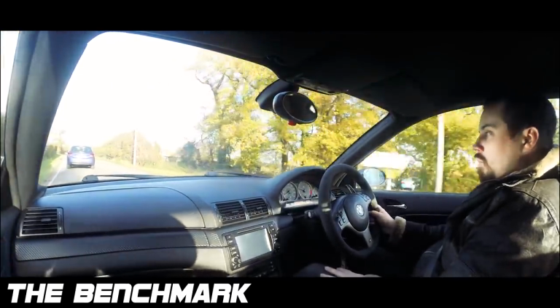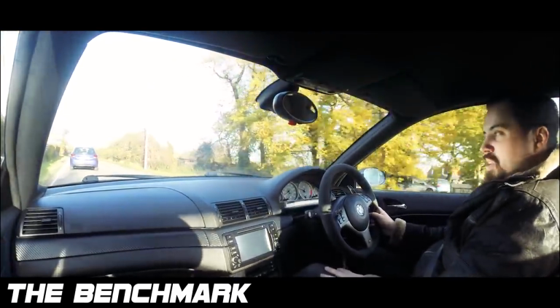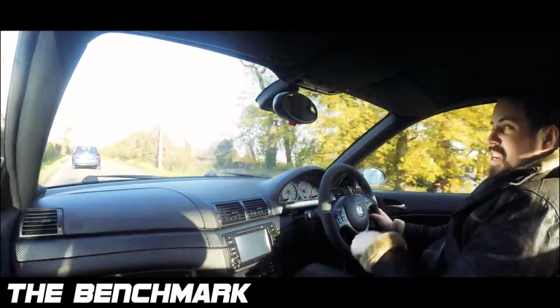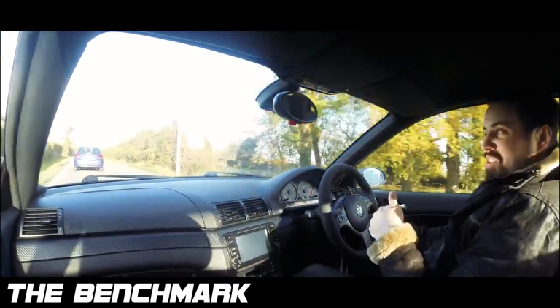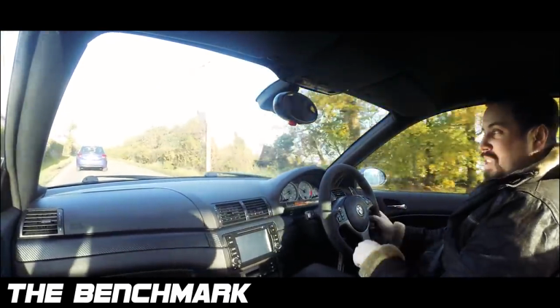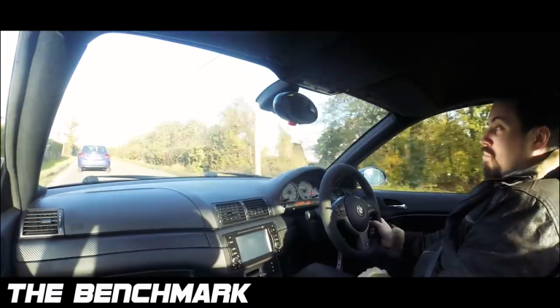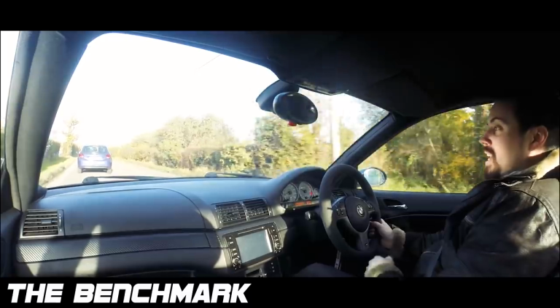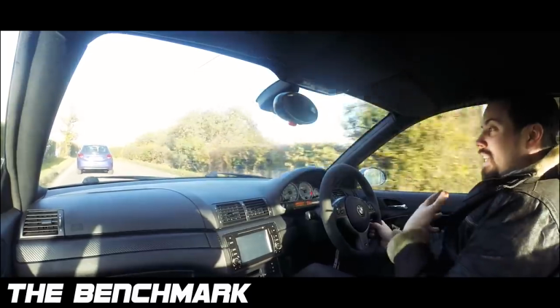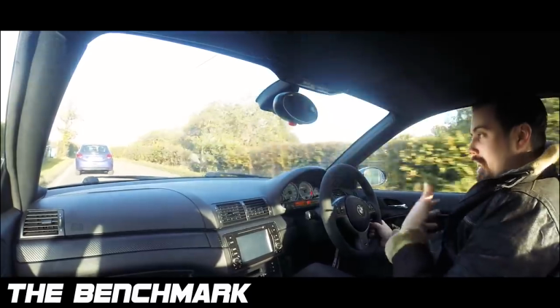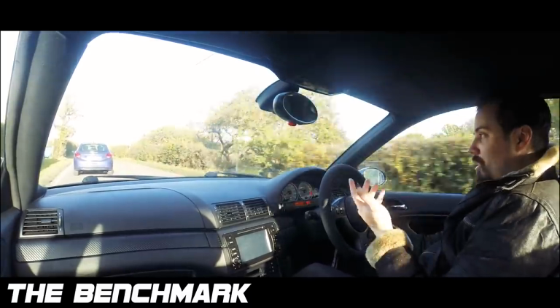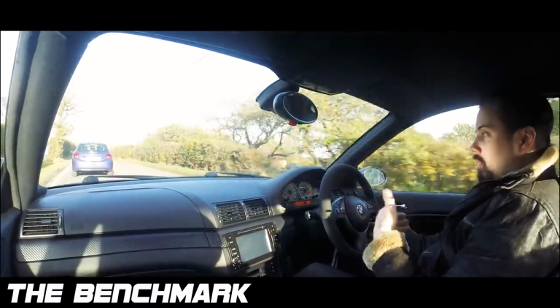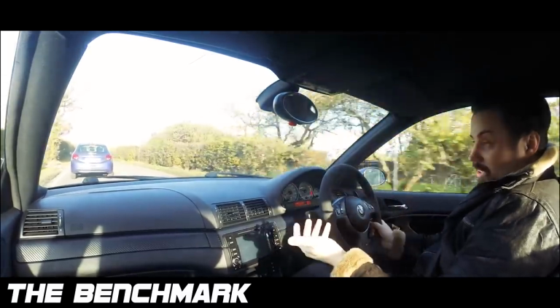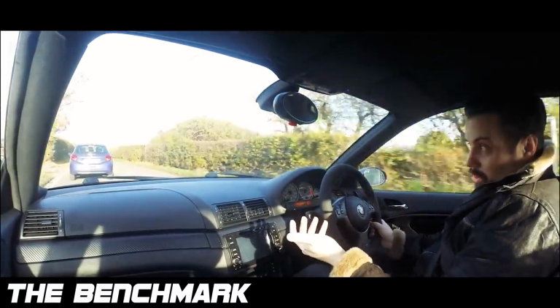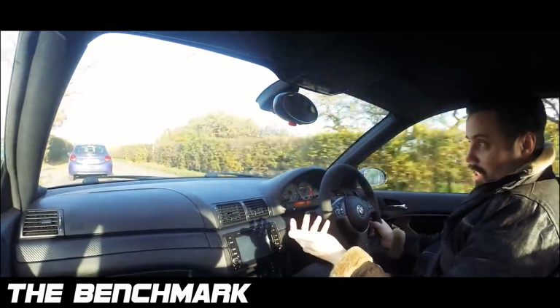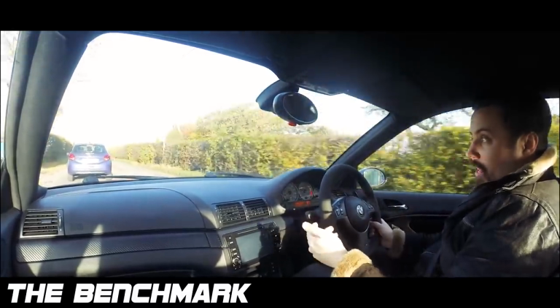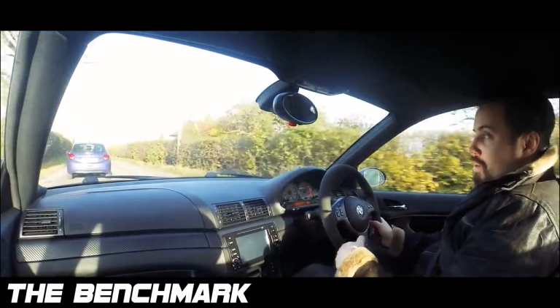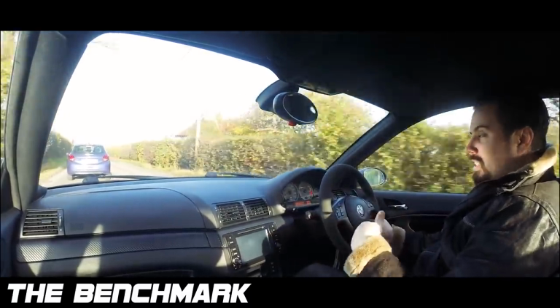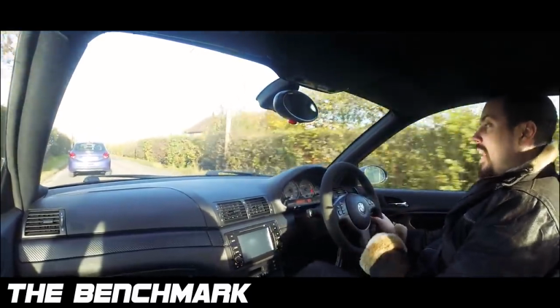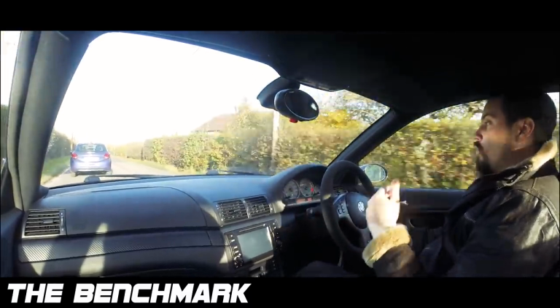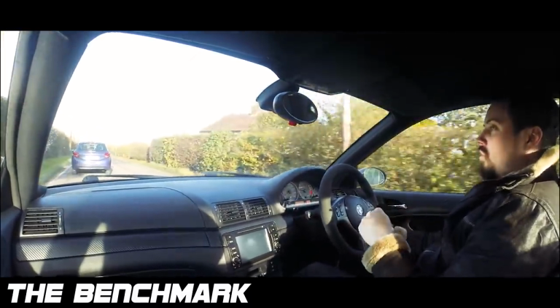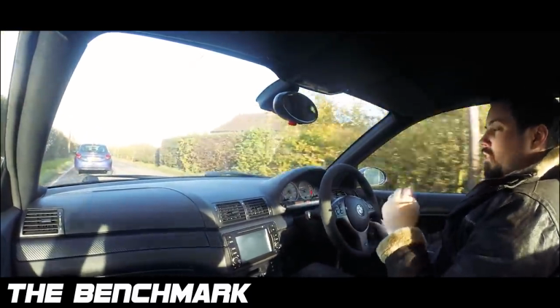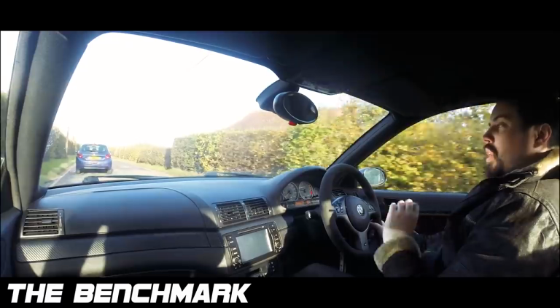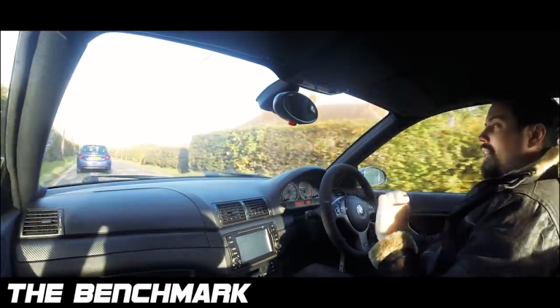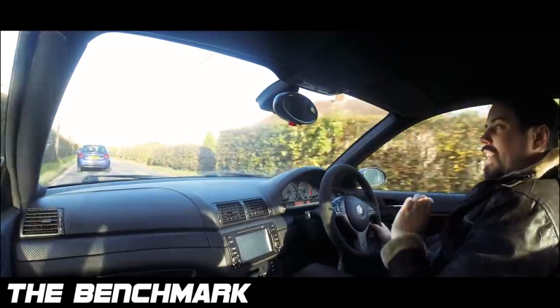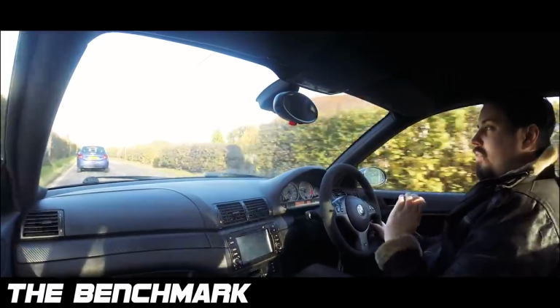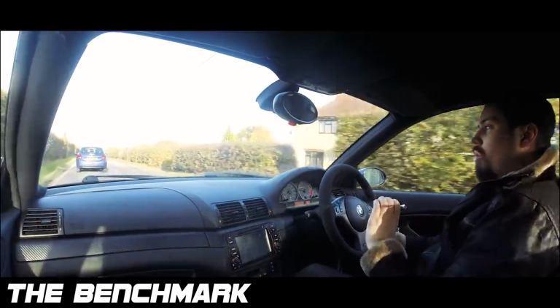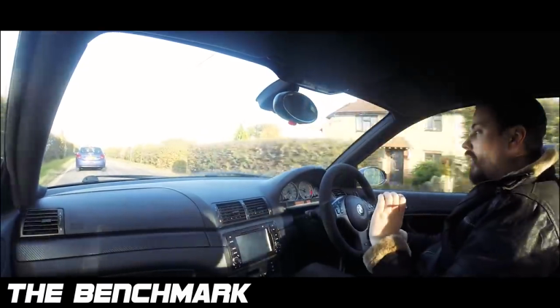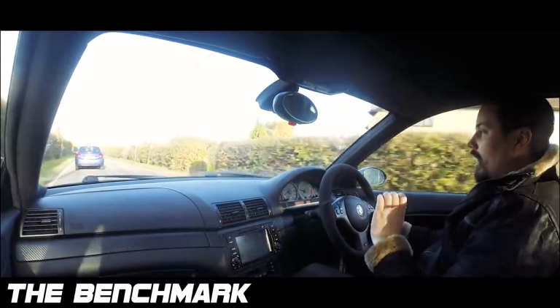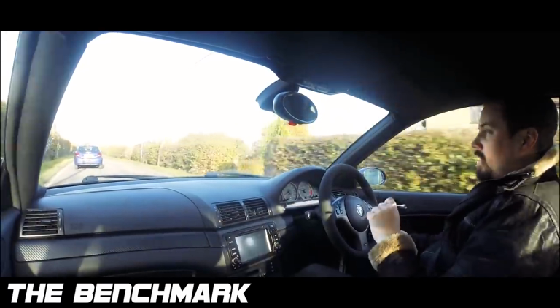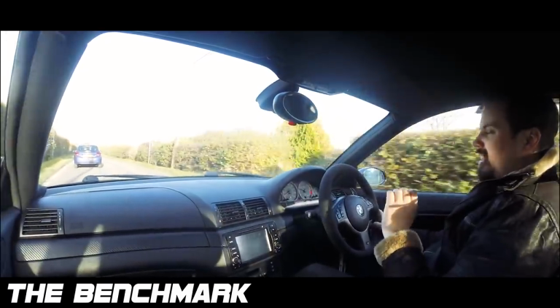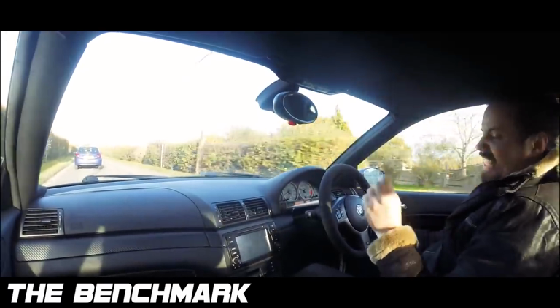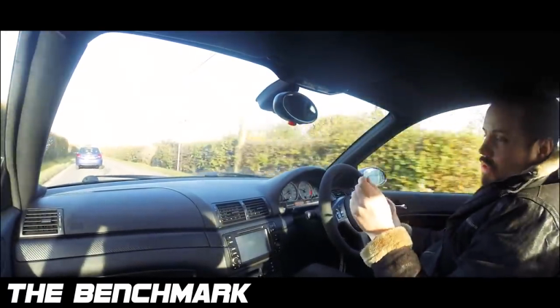When you put your foot down, it booms a bit — and again, that's my fault, I put an exhaust on it. But saying that, the original exhaust also had that kind of tone, just less drone.